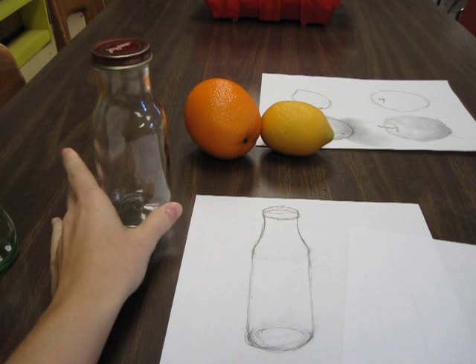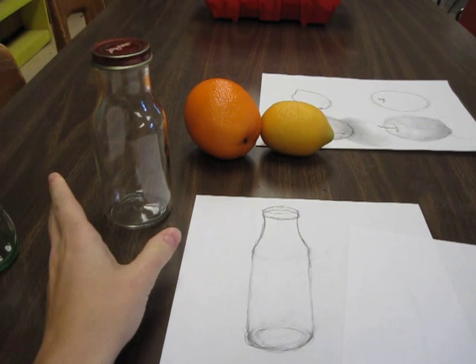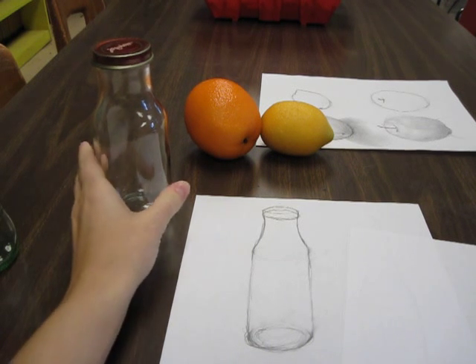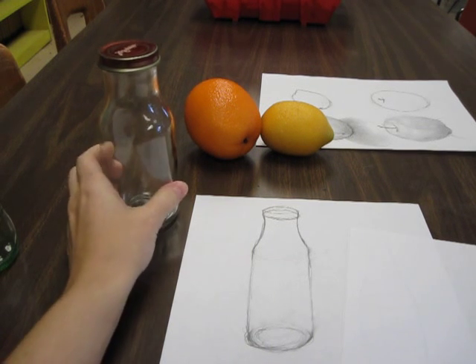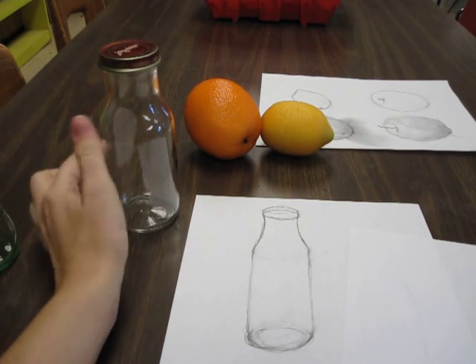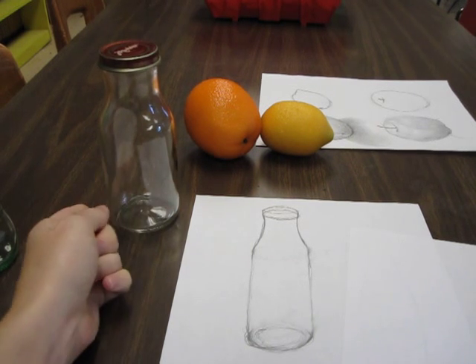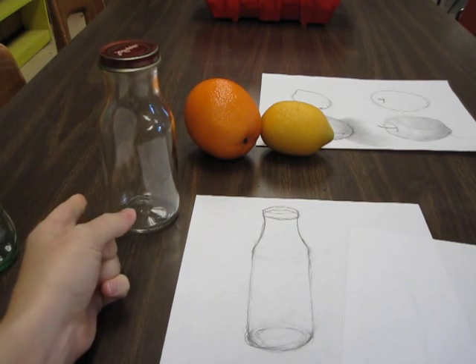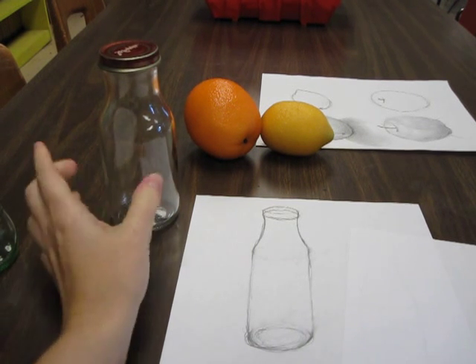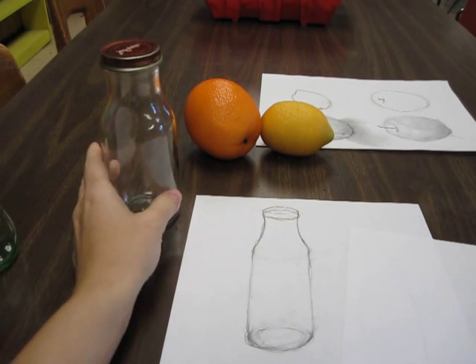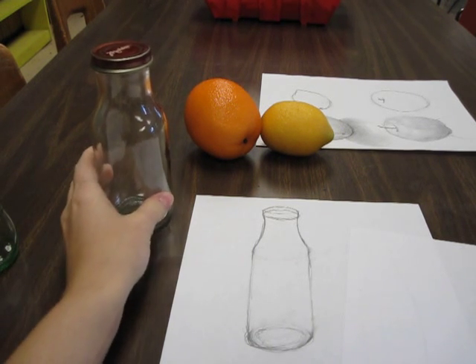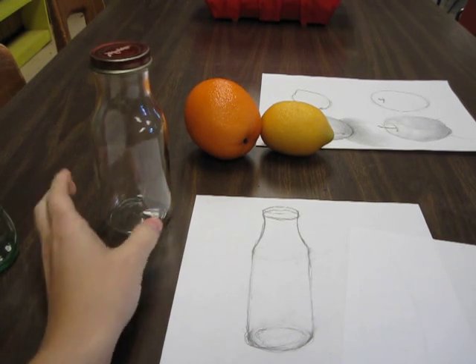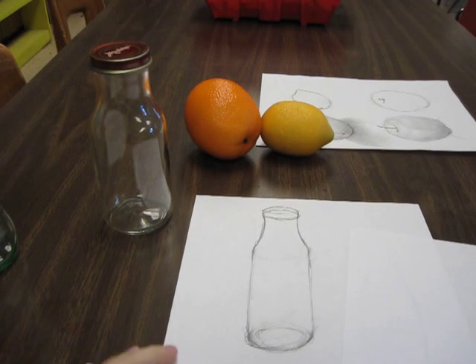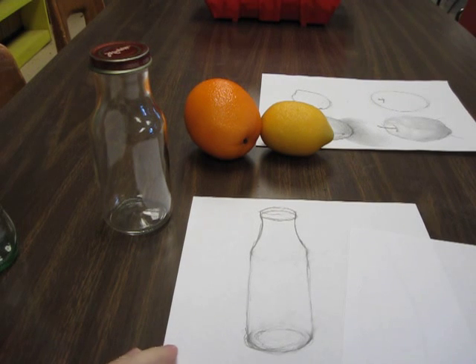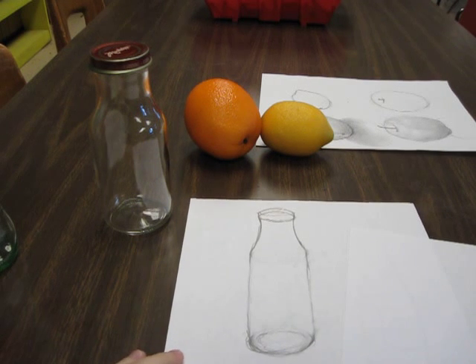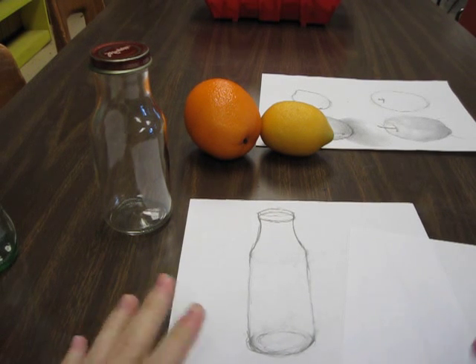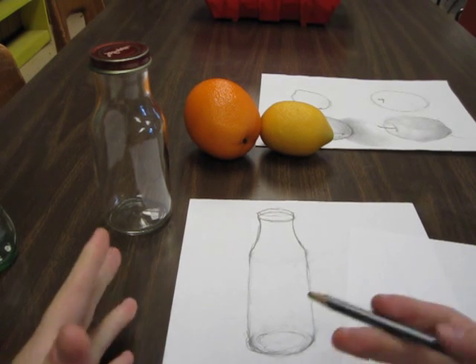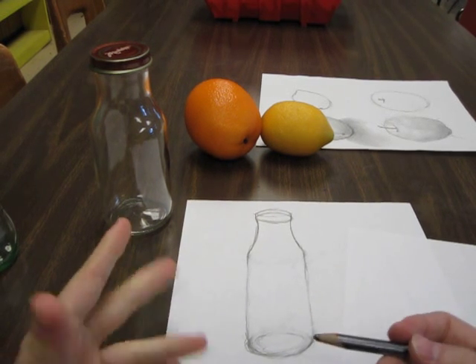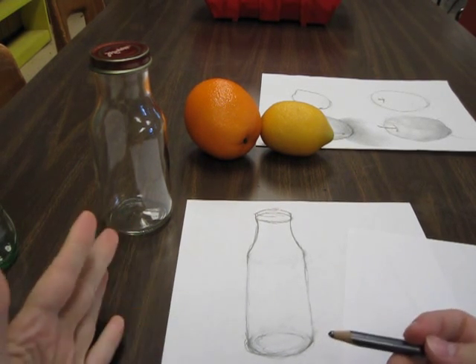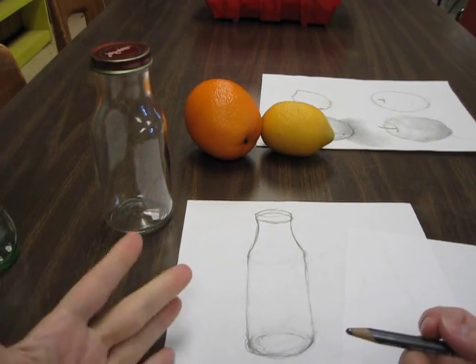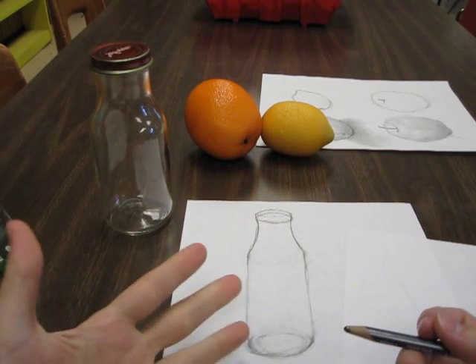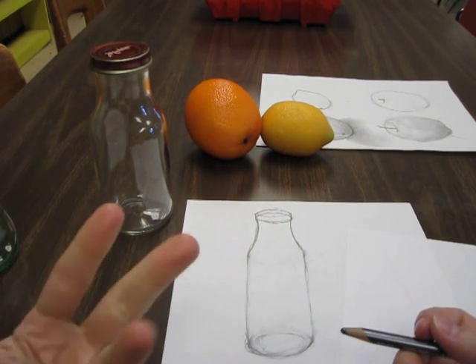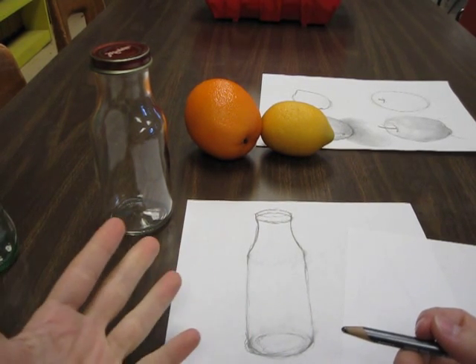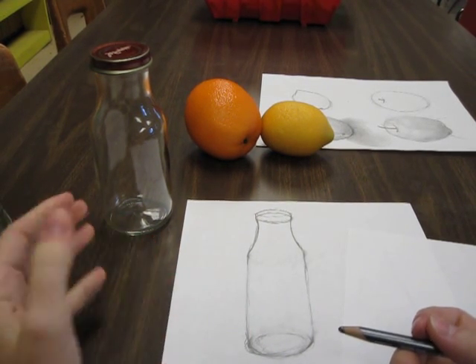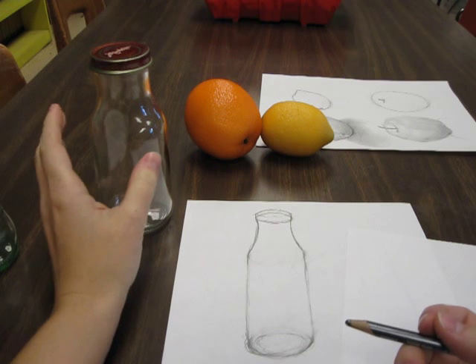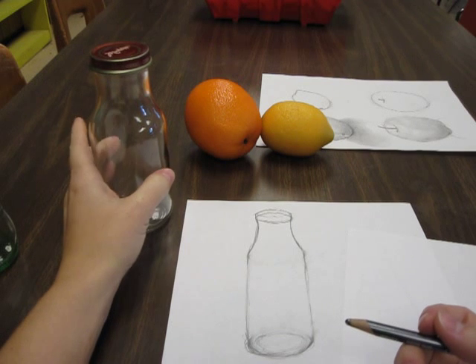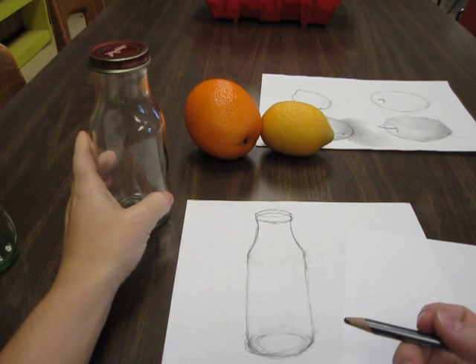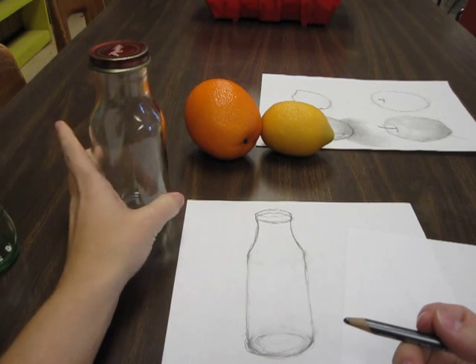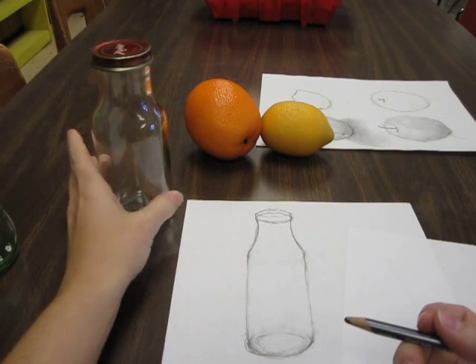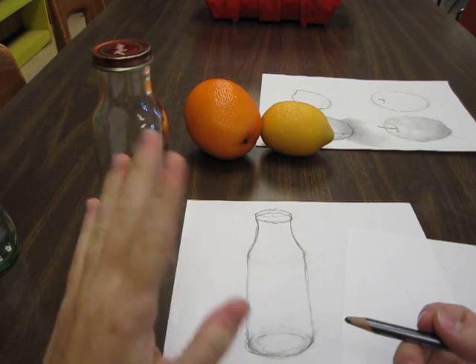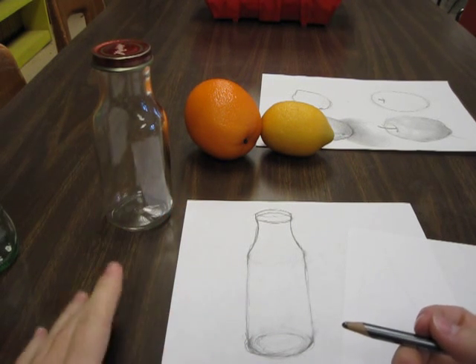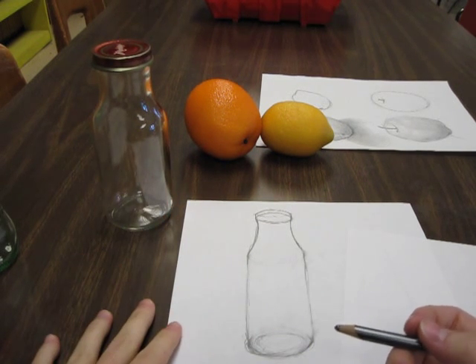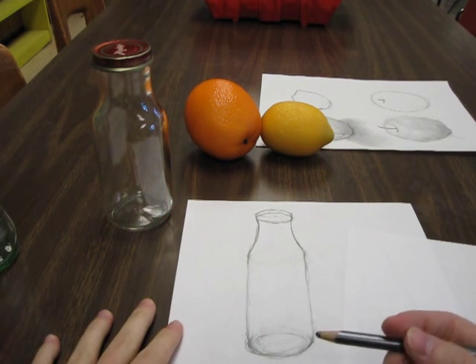Now, if it's just sitting on the table, all it's going to reflect is the table, which isn't such a big deal. So we're going to try our best with this. This is really tough and lots of people have trouble with shading bottles — lots of adults even. So don't worry about it if you're having trouble.